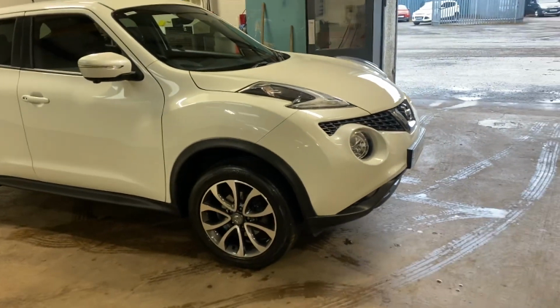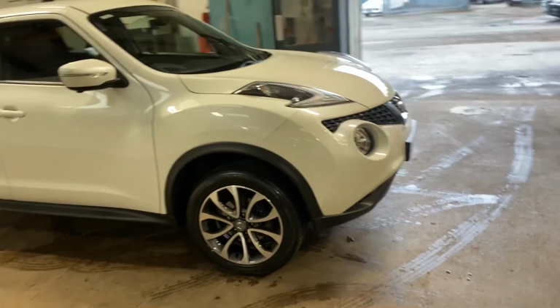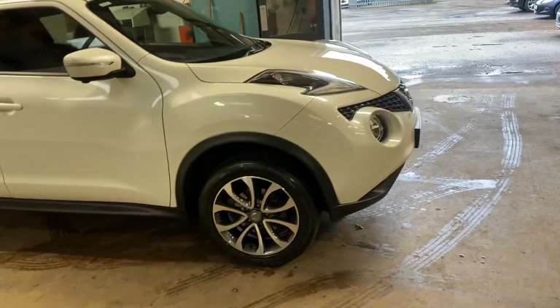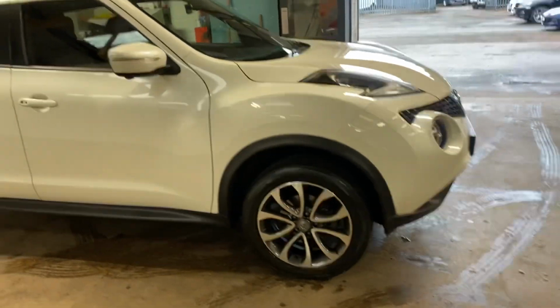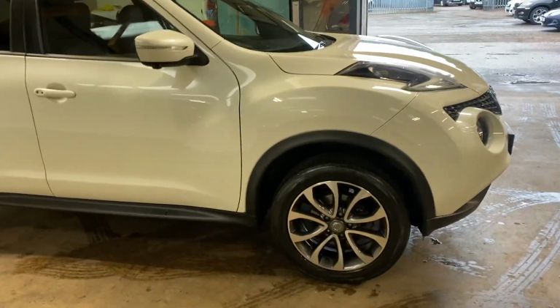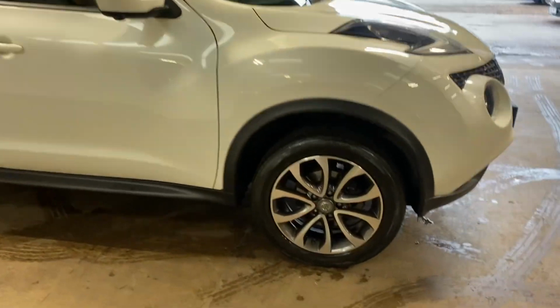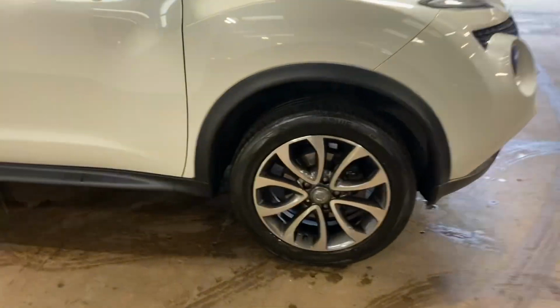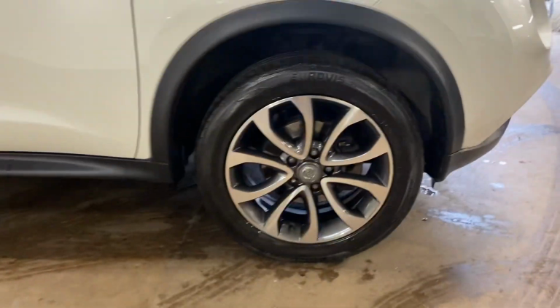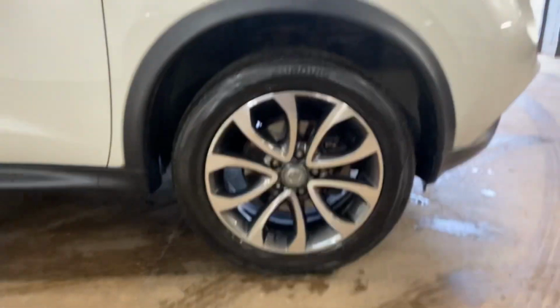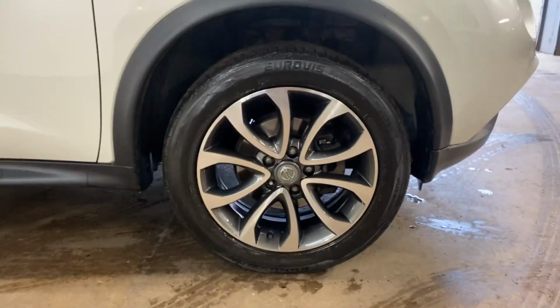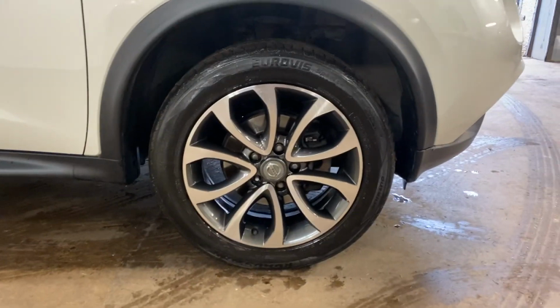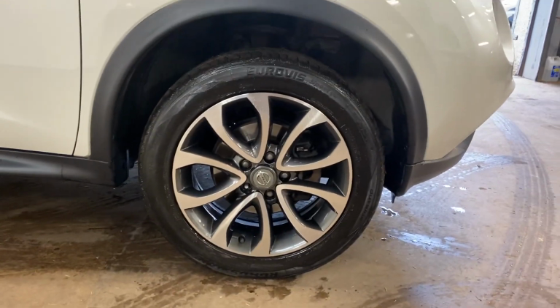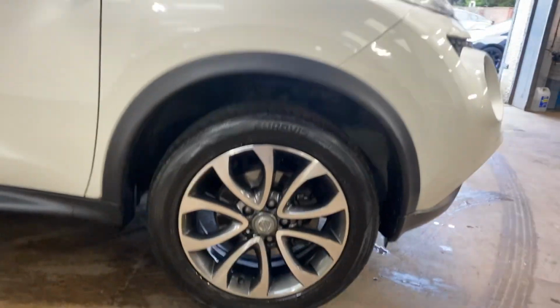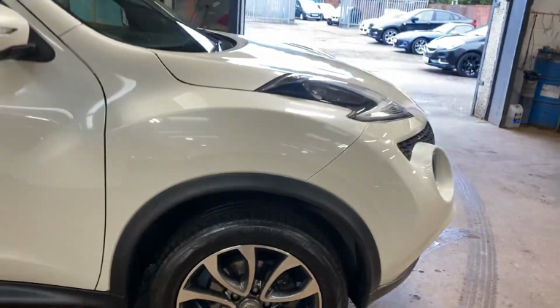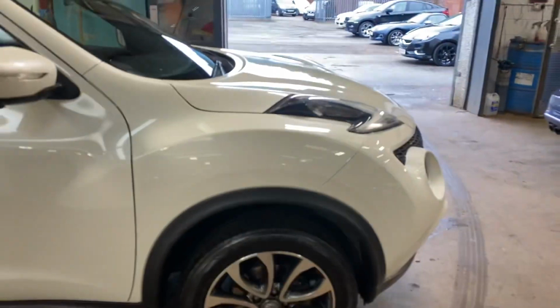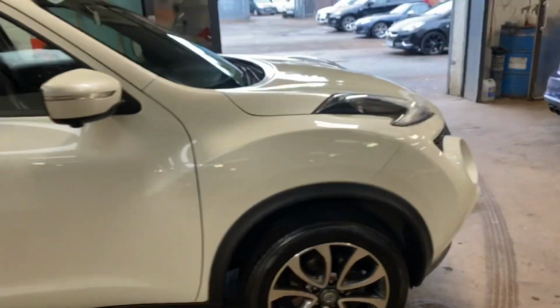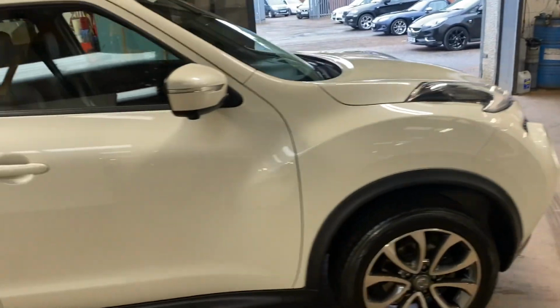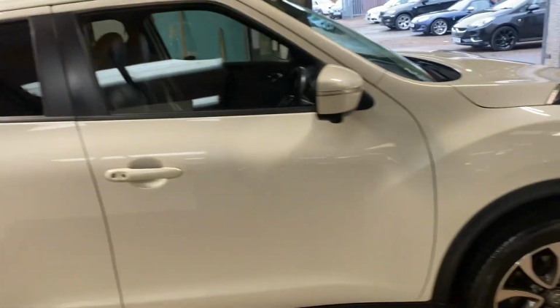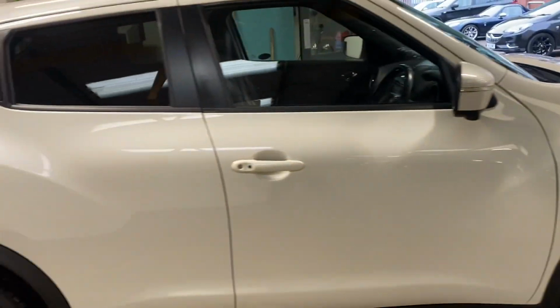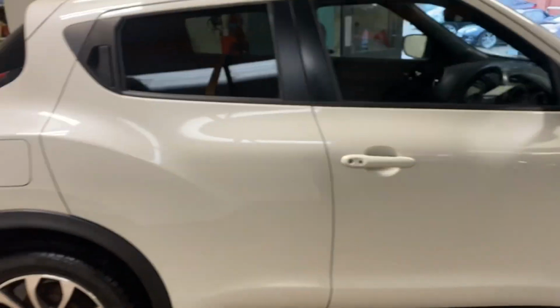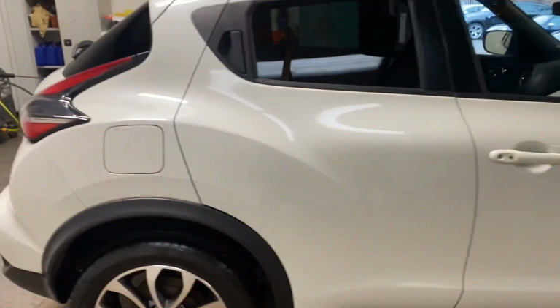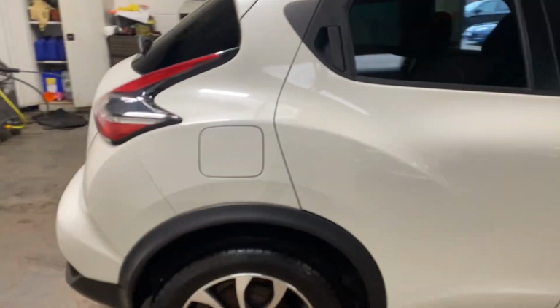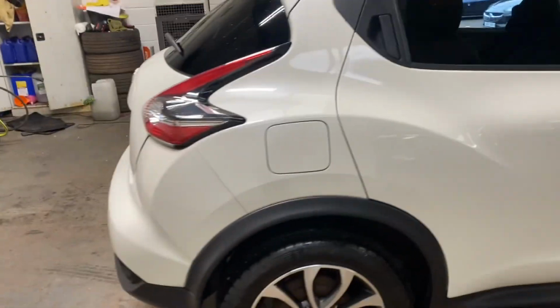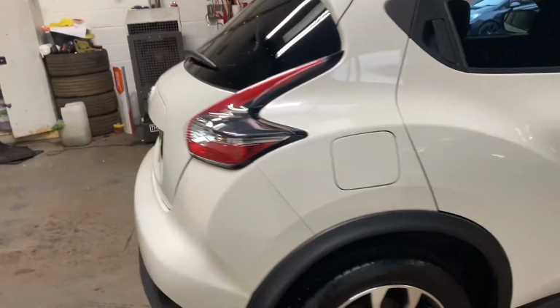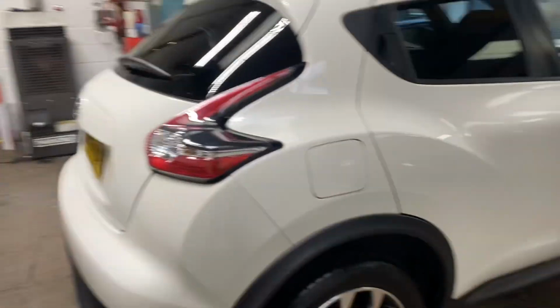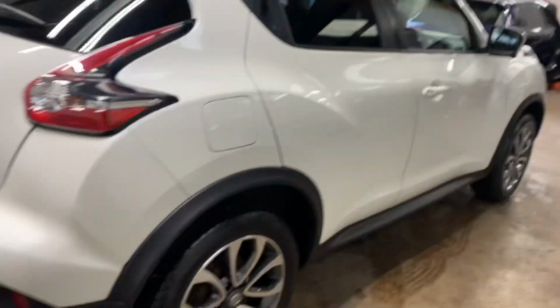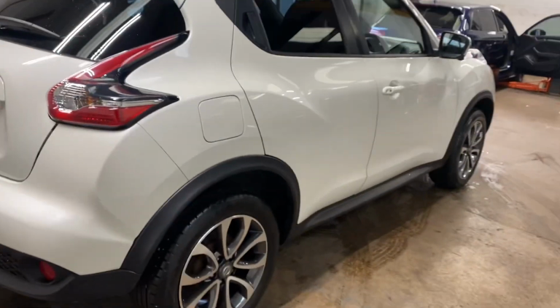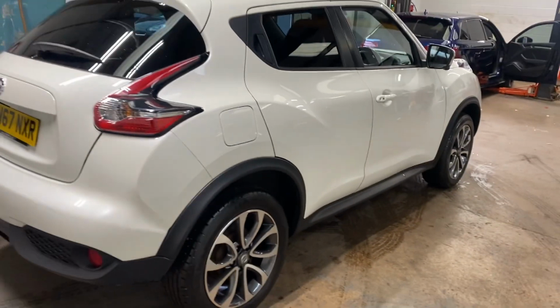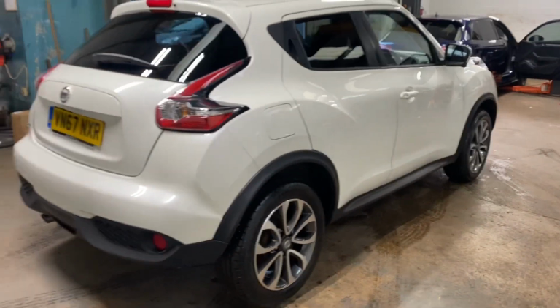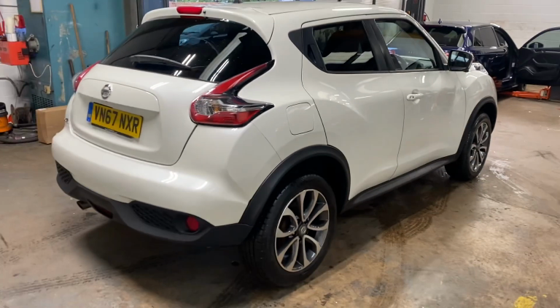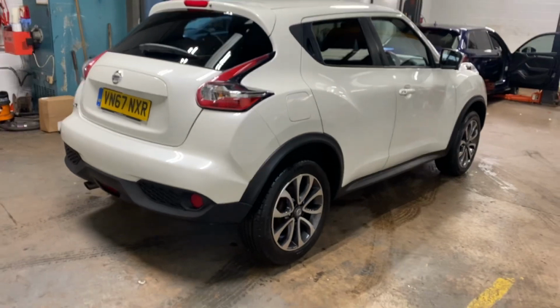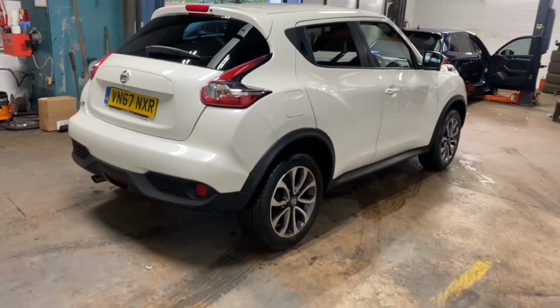Just going to walk you around. It has the right wheels on it — they're diamond cut, grey and silver. Unmarked all four wheels by the way. It has a massive spec on this car which I'll talk about later.